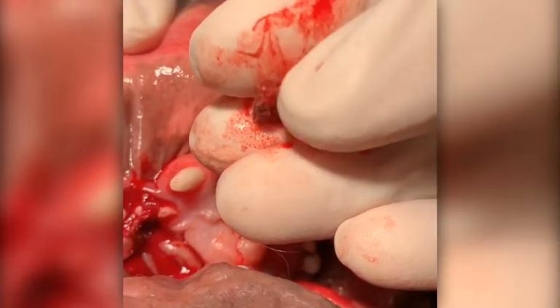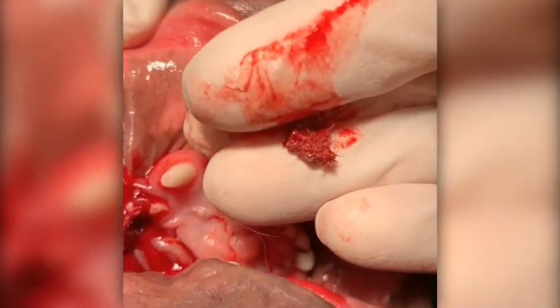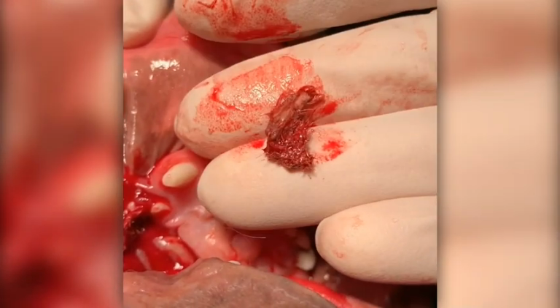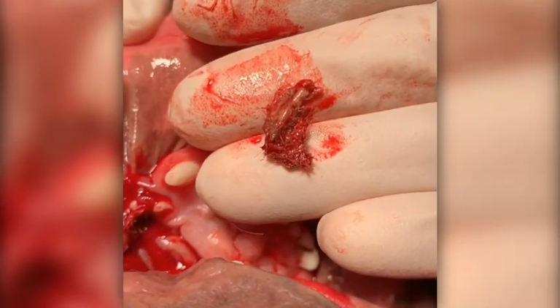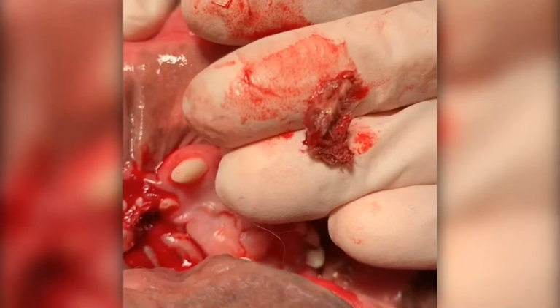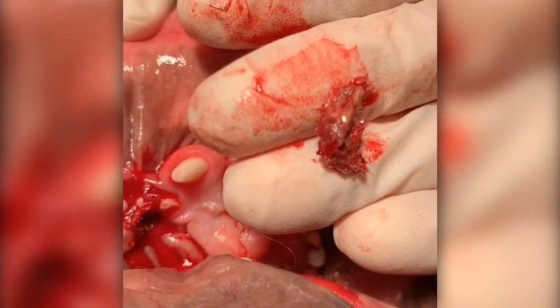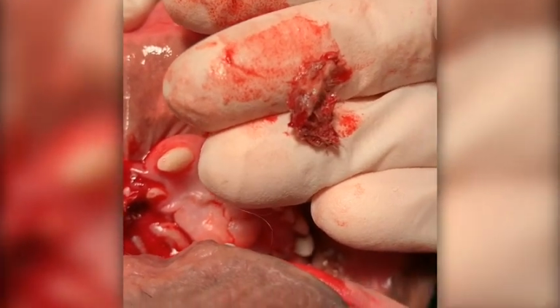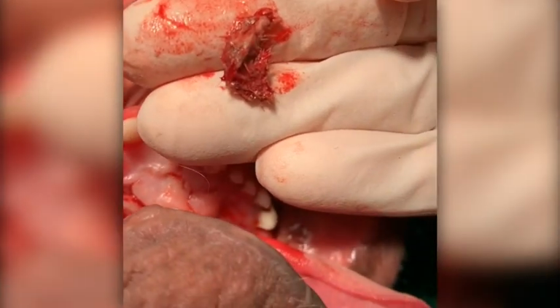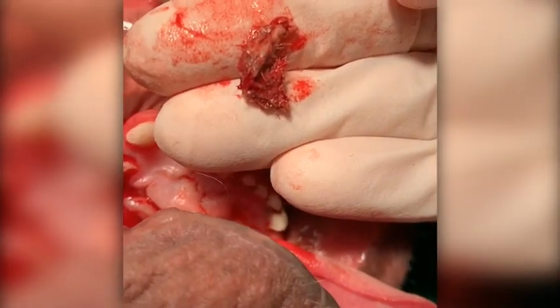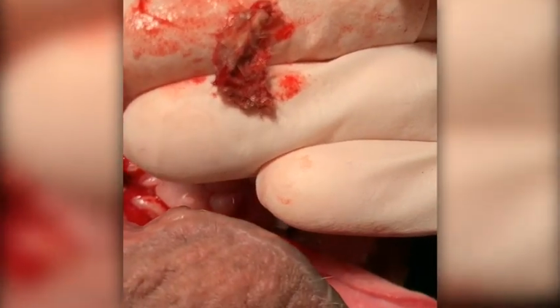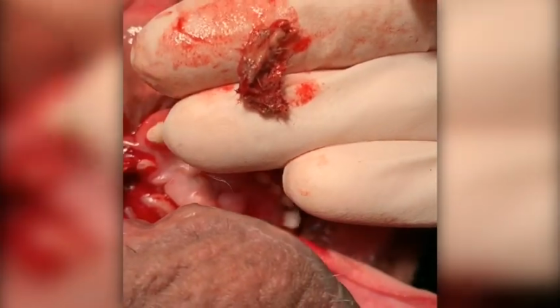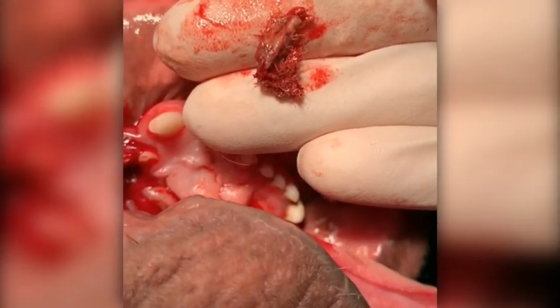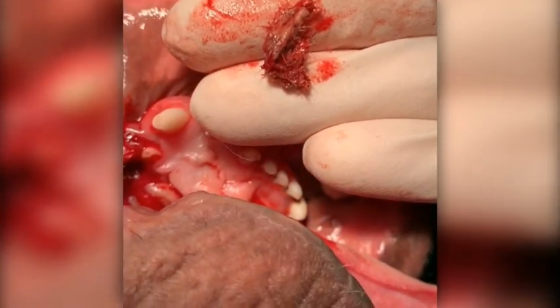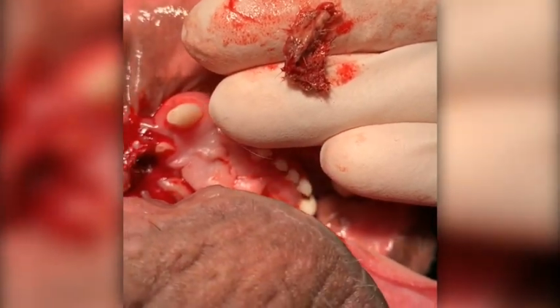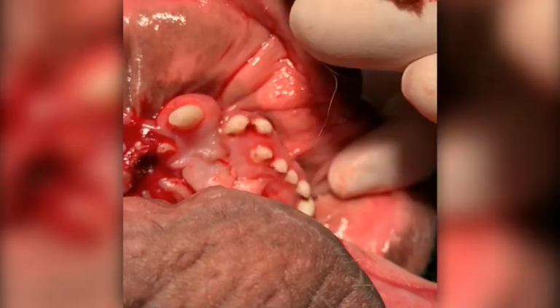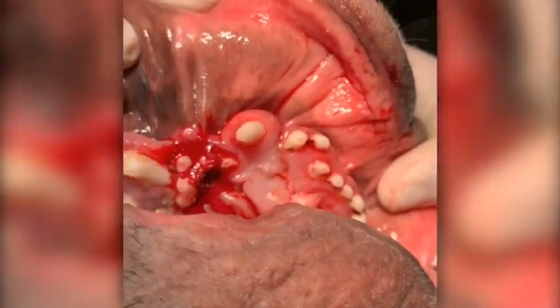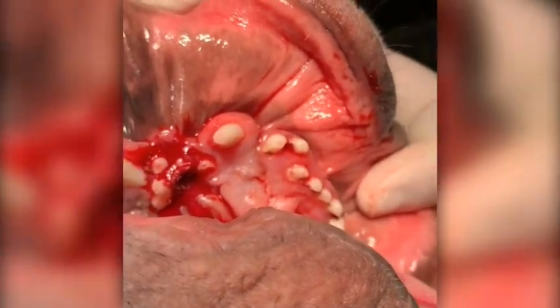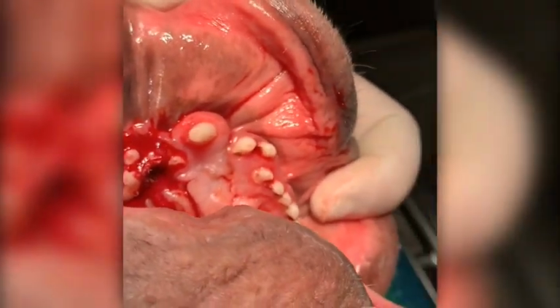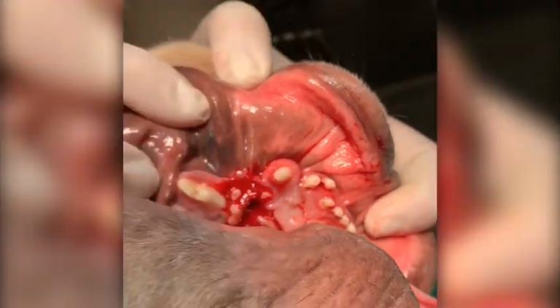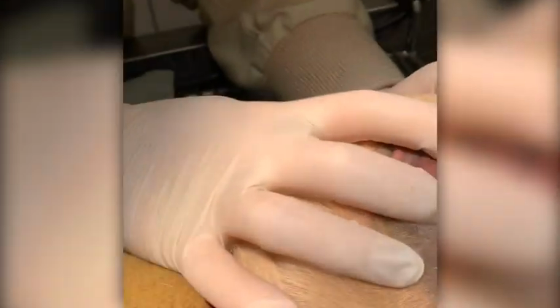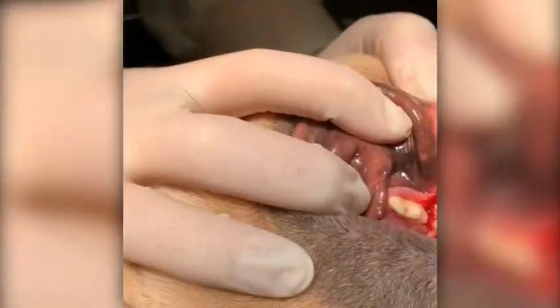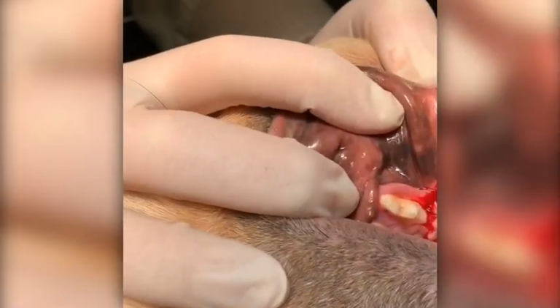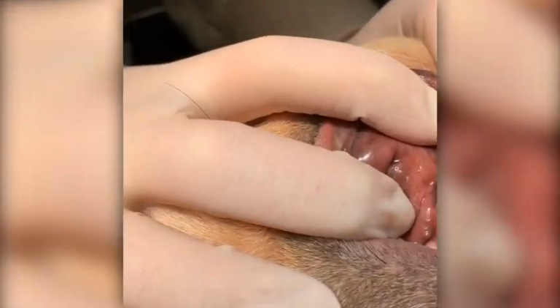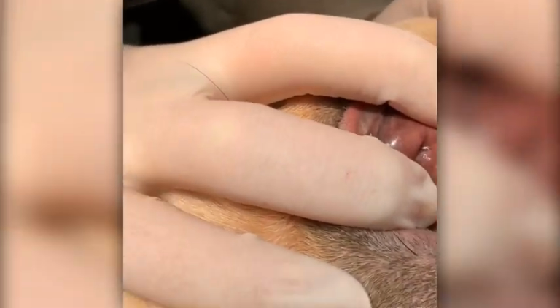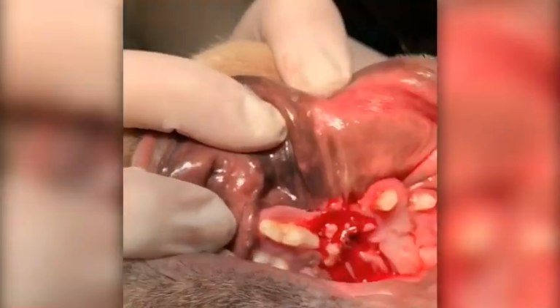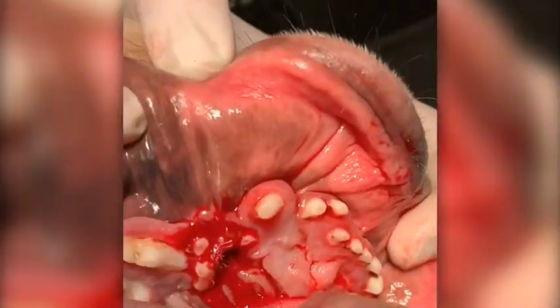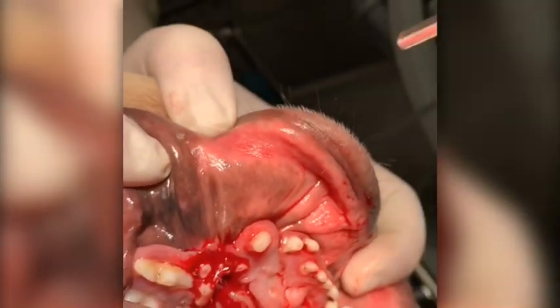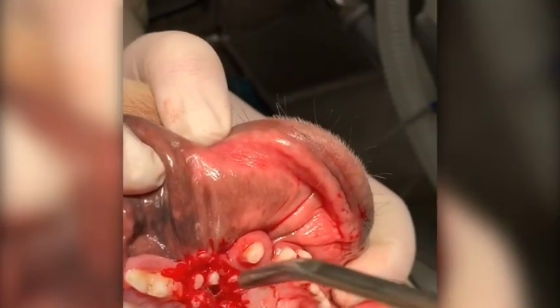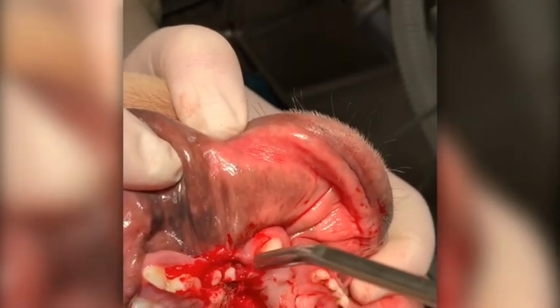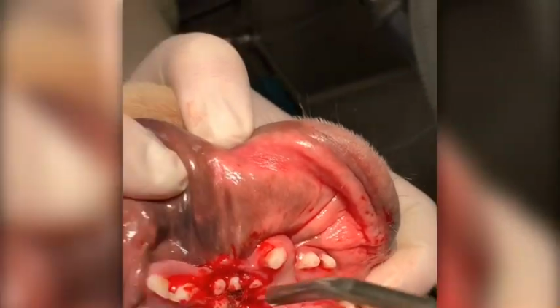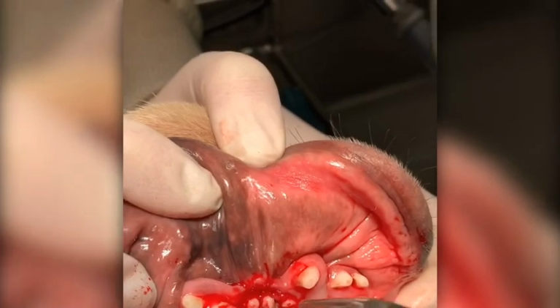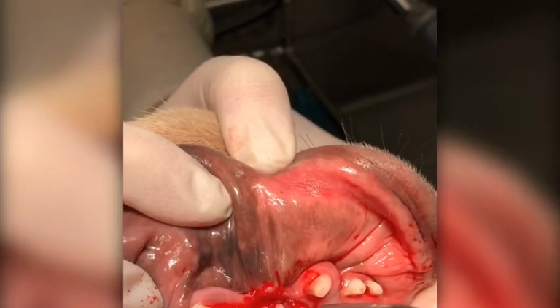This is why these teeth can't stay there. That is a big pocket of pus and teeth. And there's more.